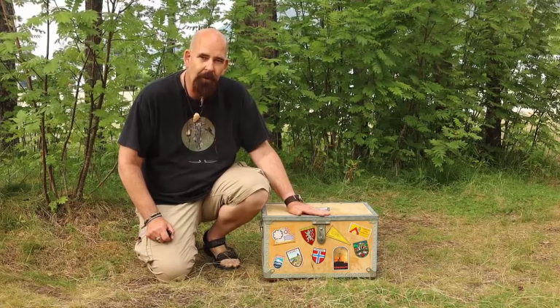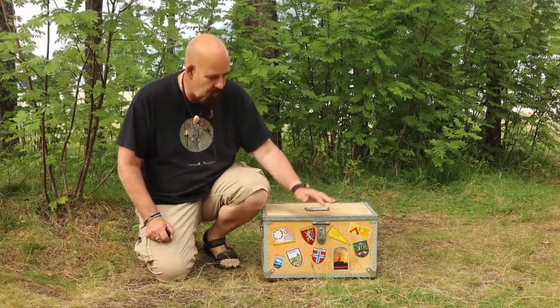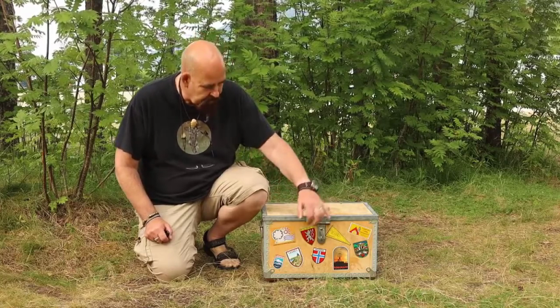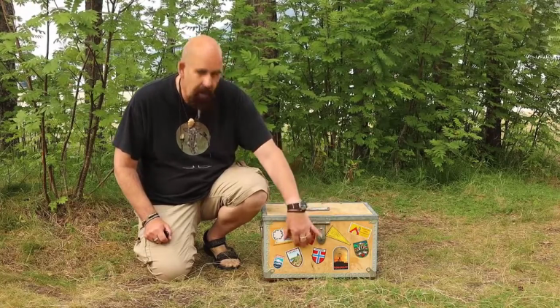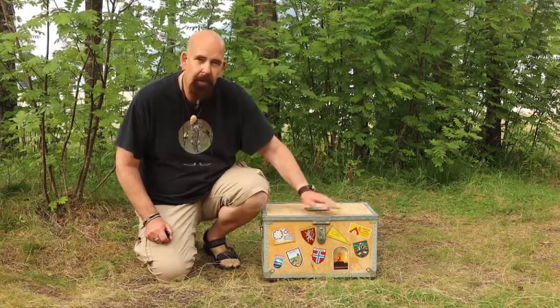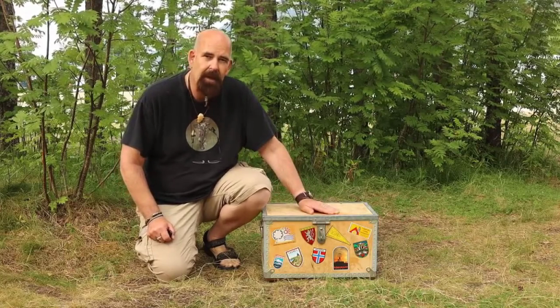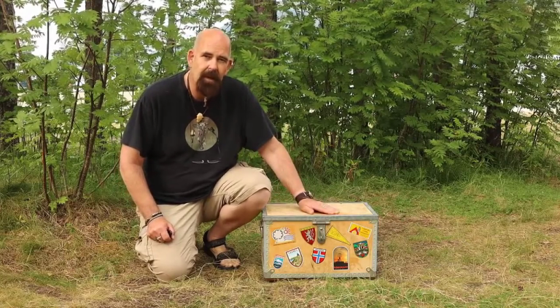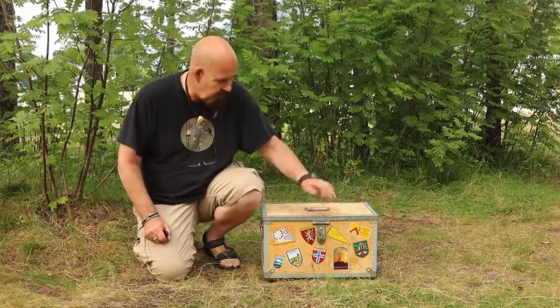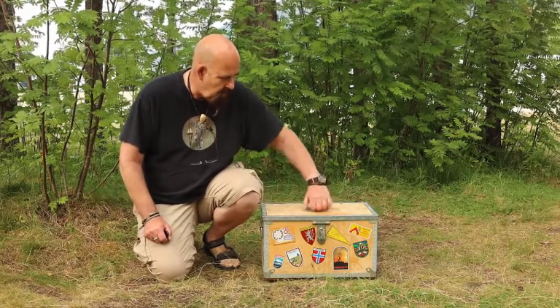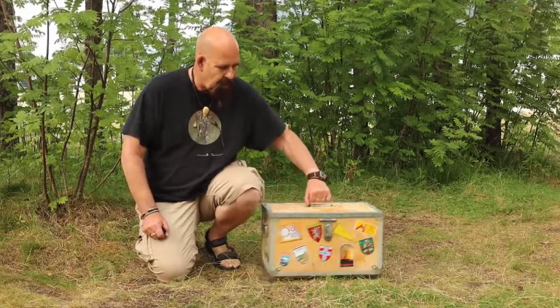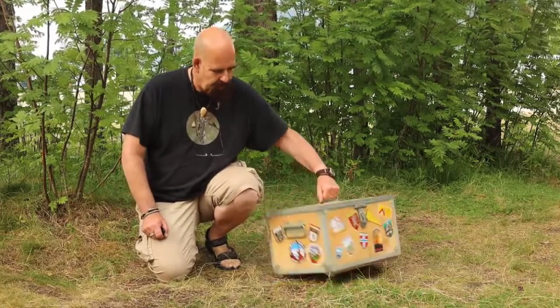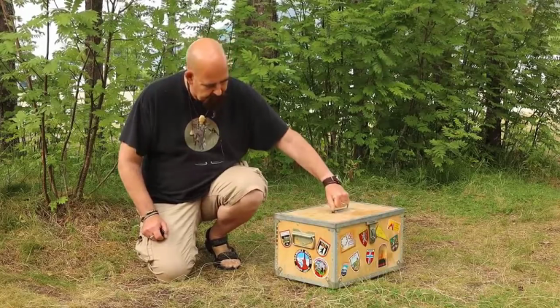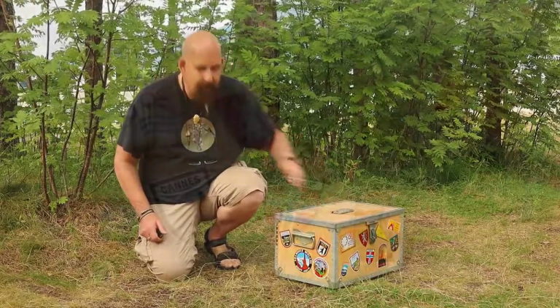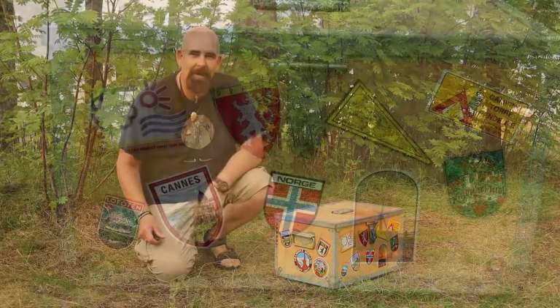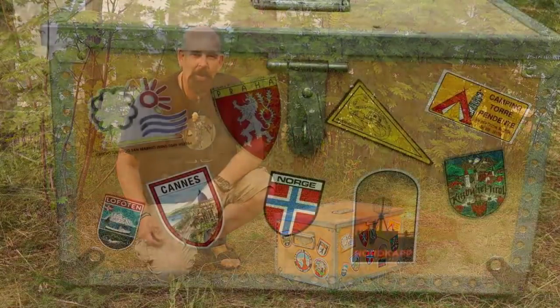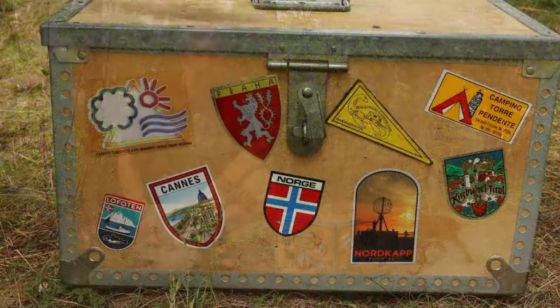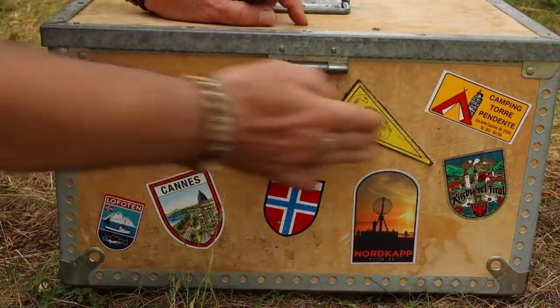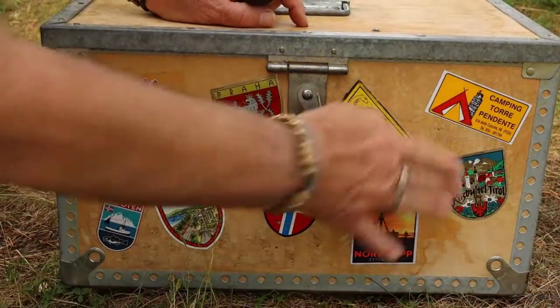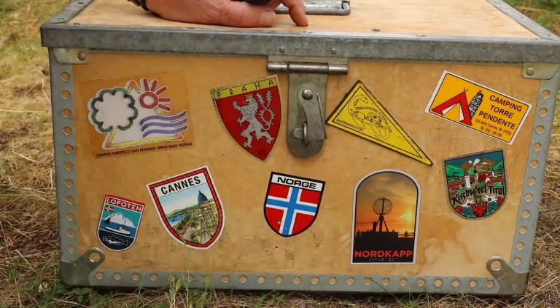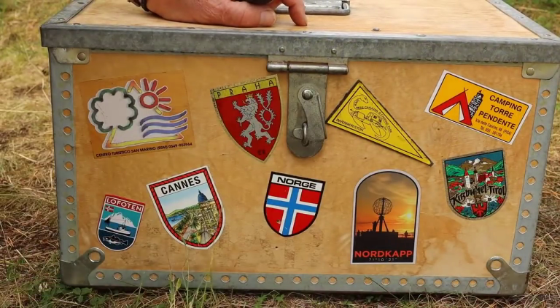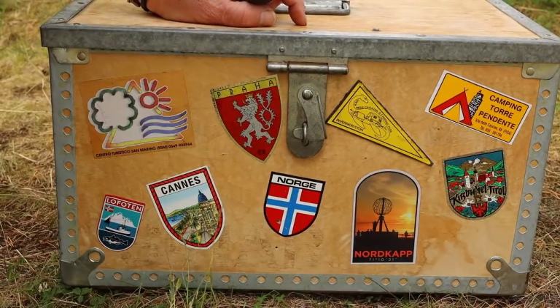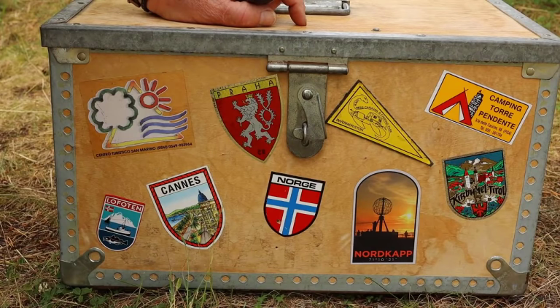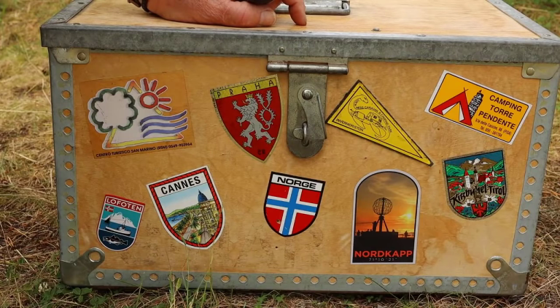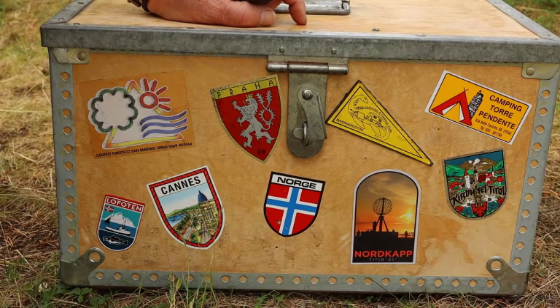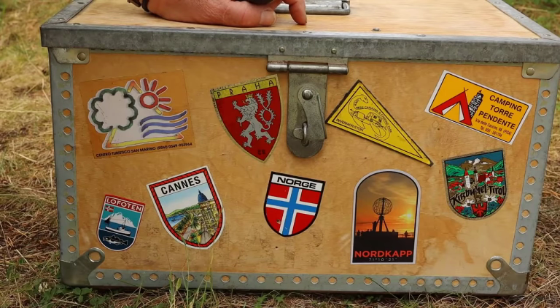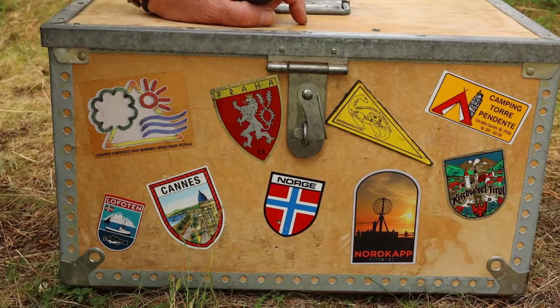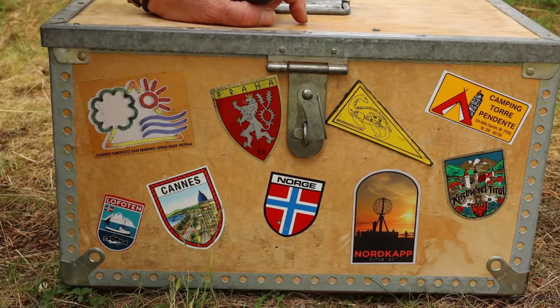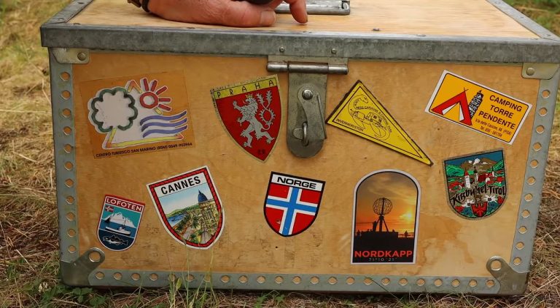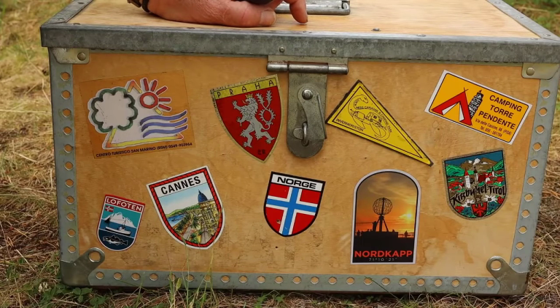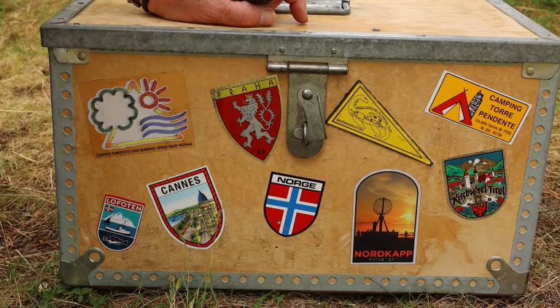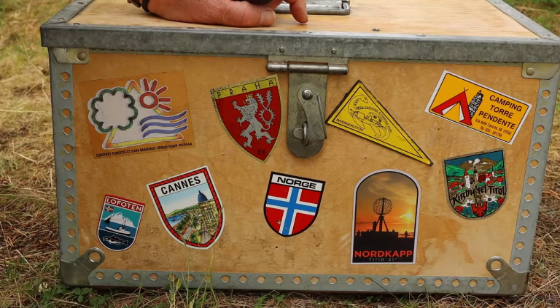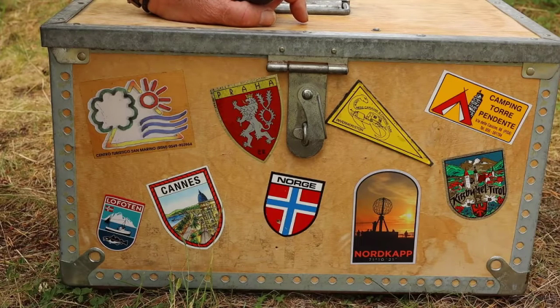Before that I would like to tell you a little bit about the stickers on this box. These stickers I have got from different campsites and countries we have visited on our camping trips for more than 30 years.